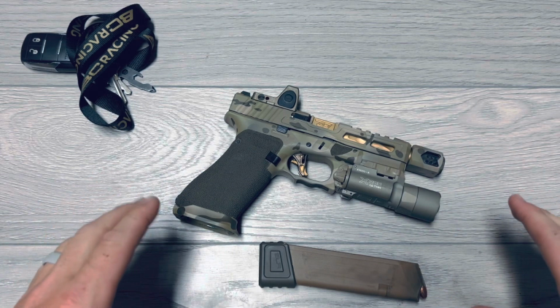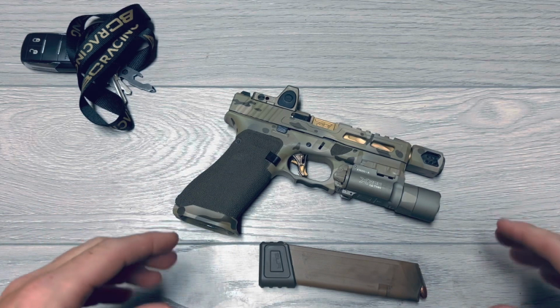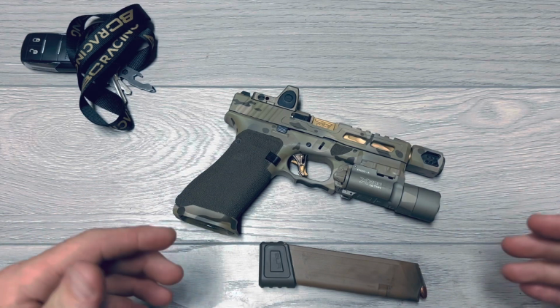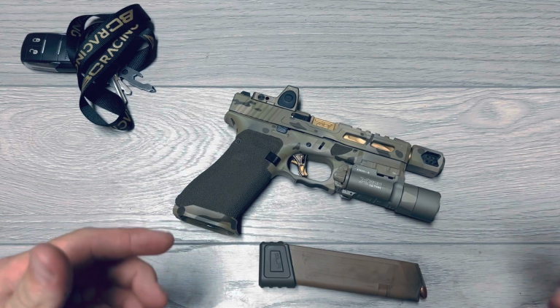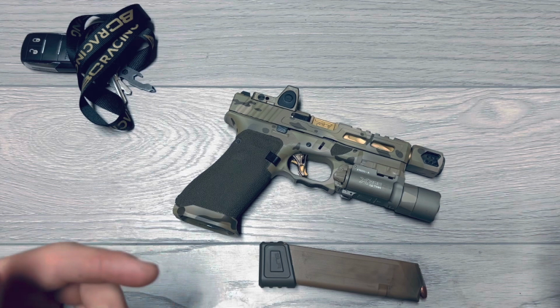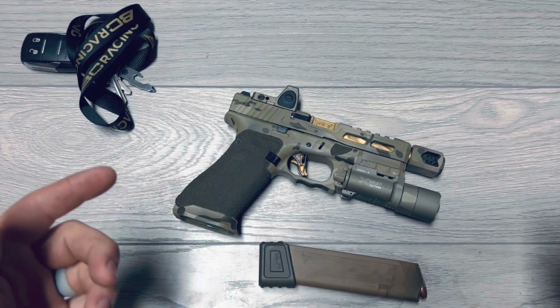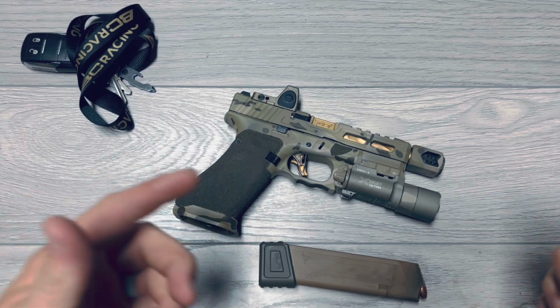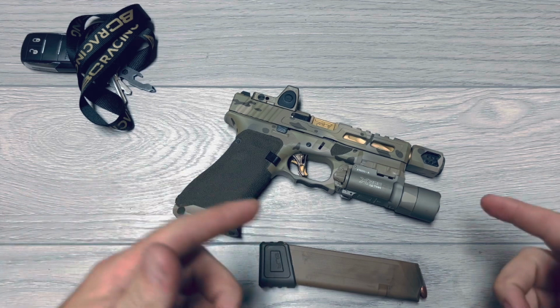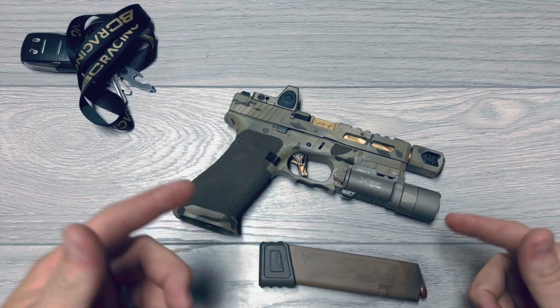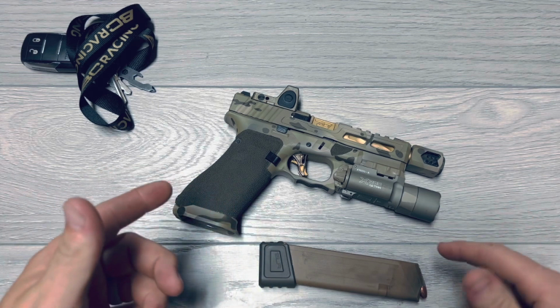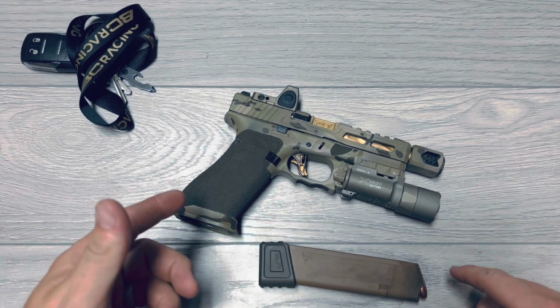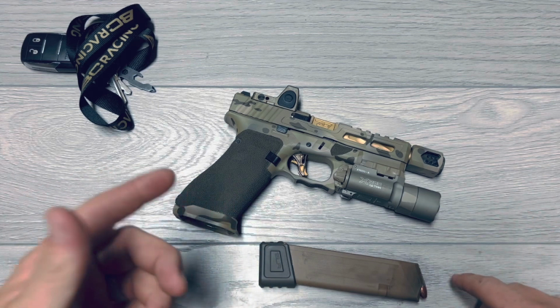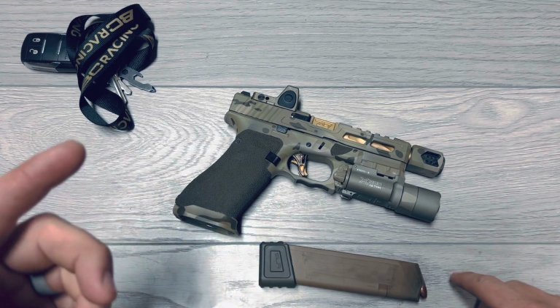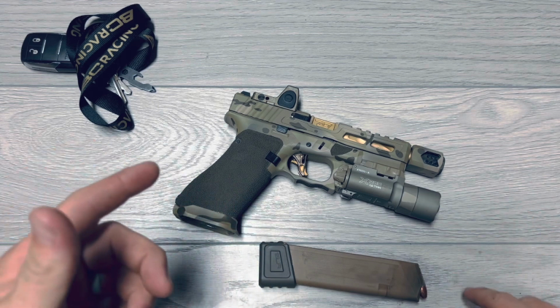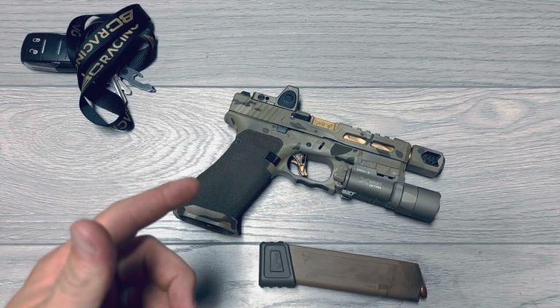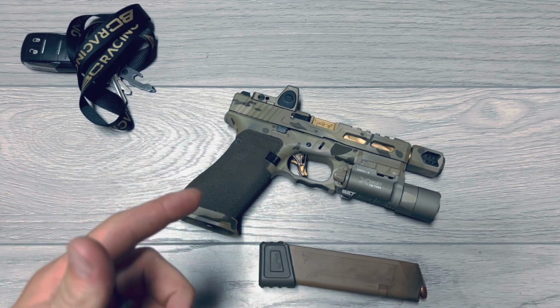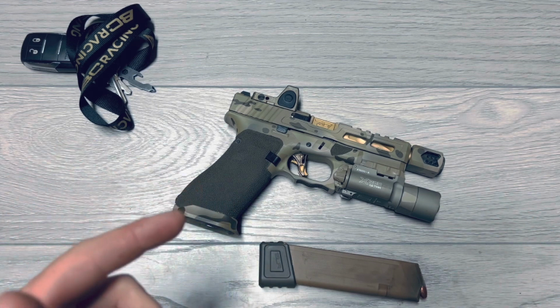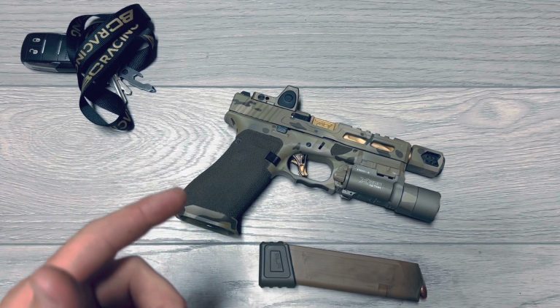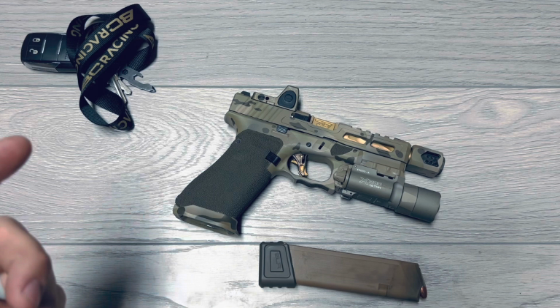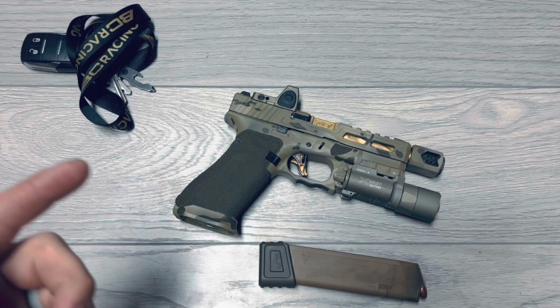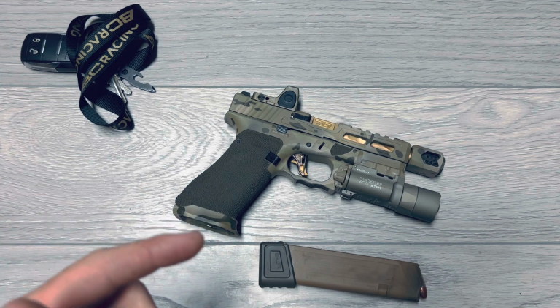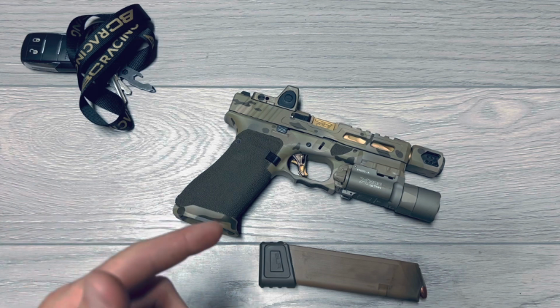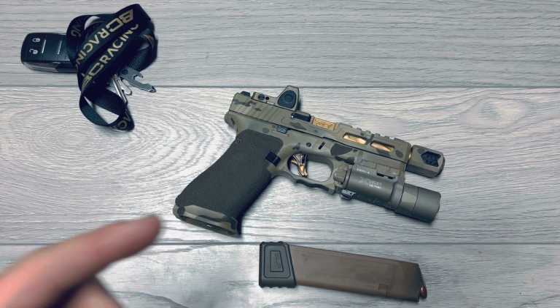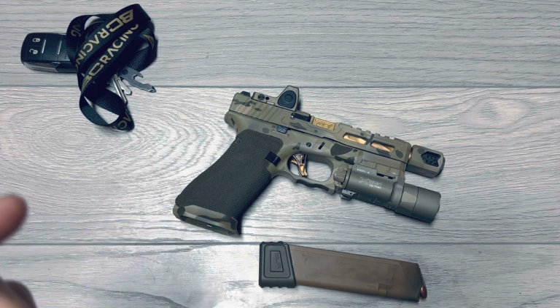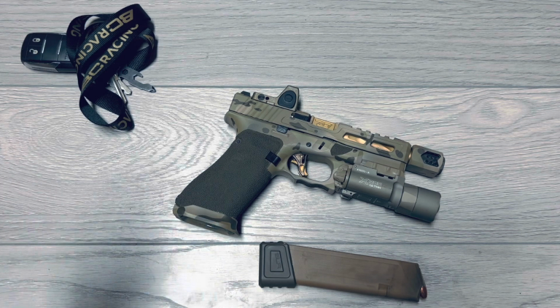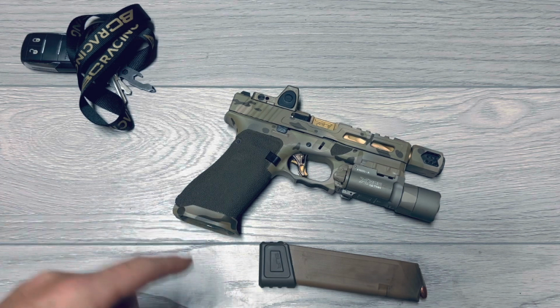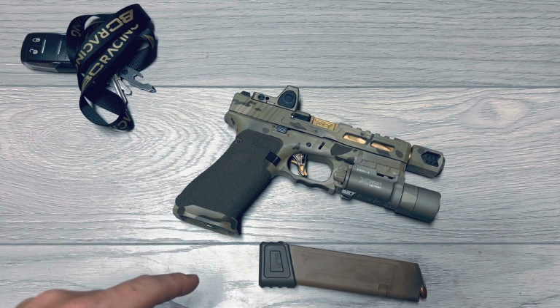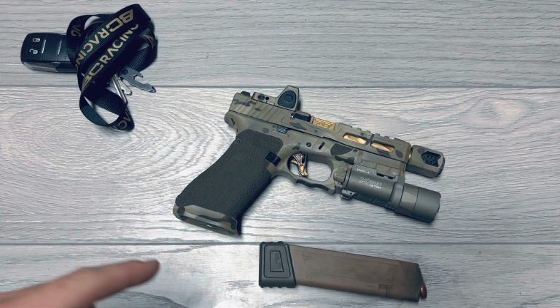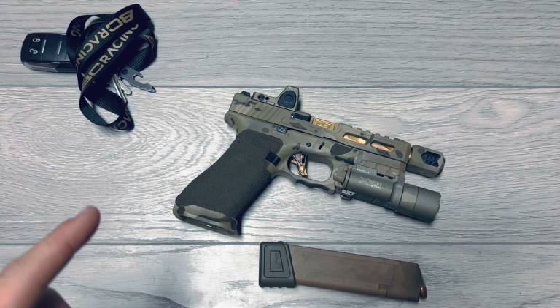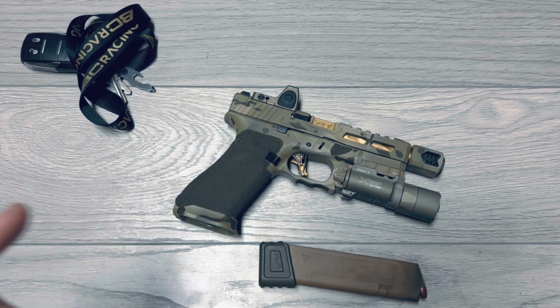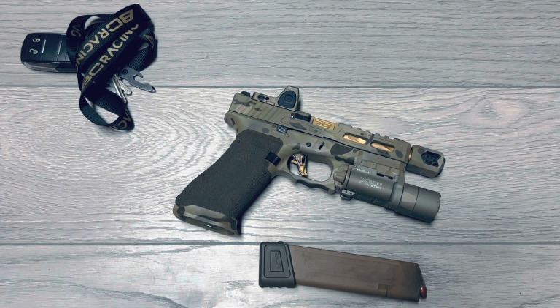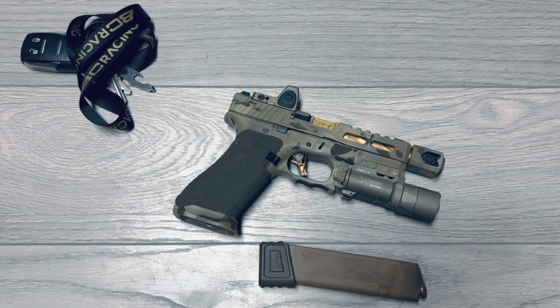But if you'd like a better description on how the parts operate on the firearm, drop a comment below and I will respond with a video with a full description. Thanks for watching, guys, and stay tuned.